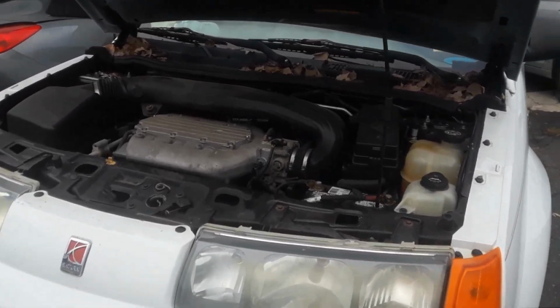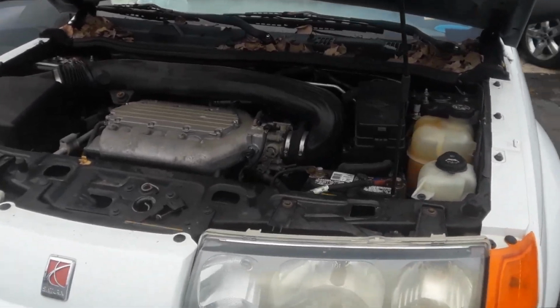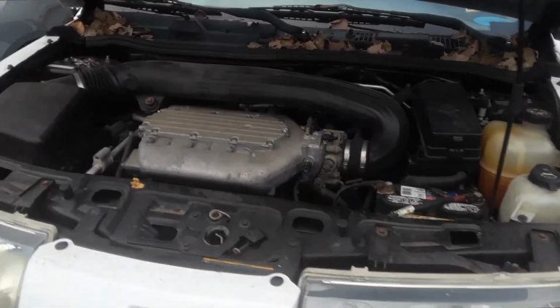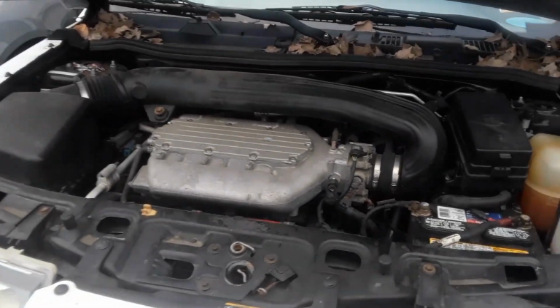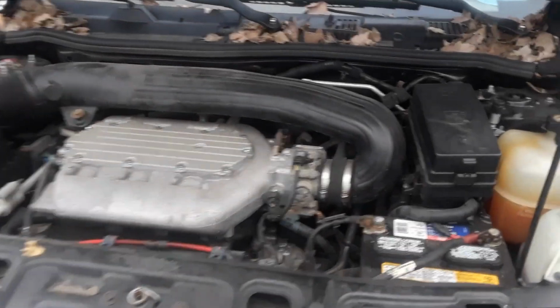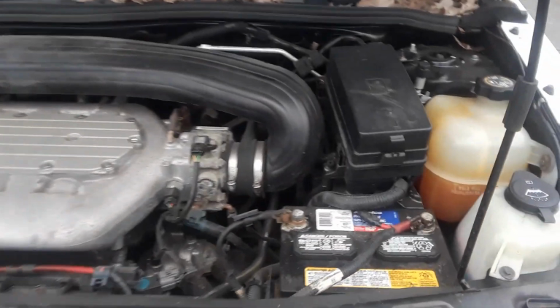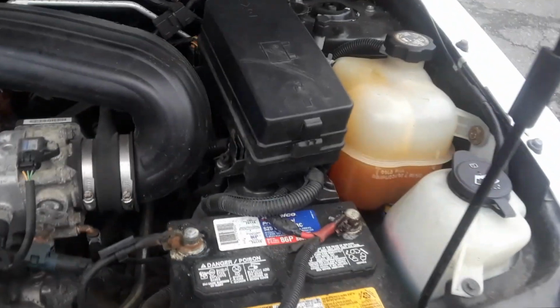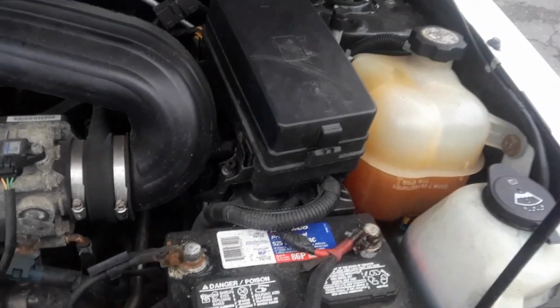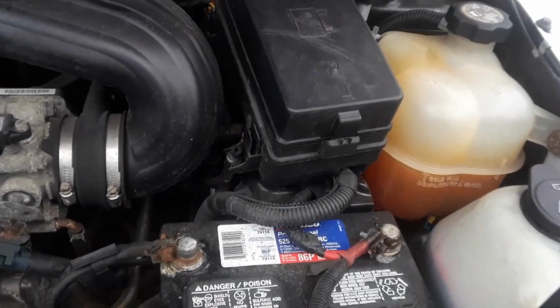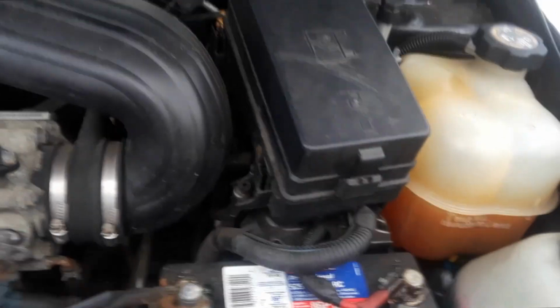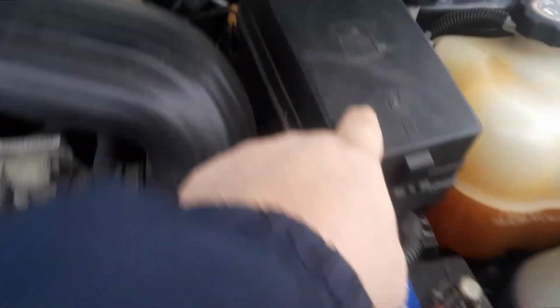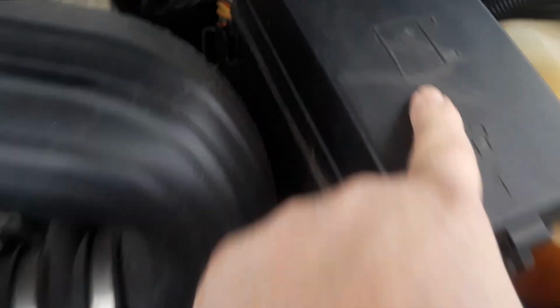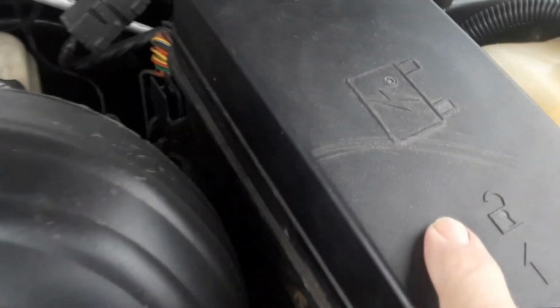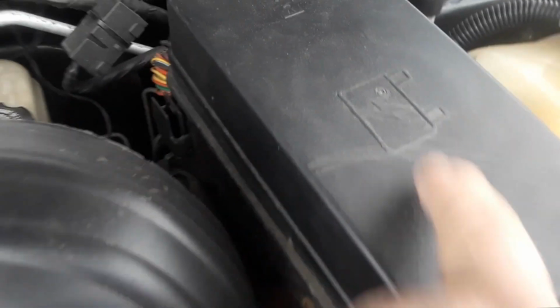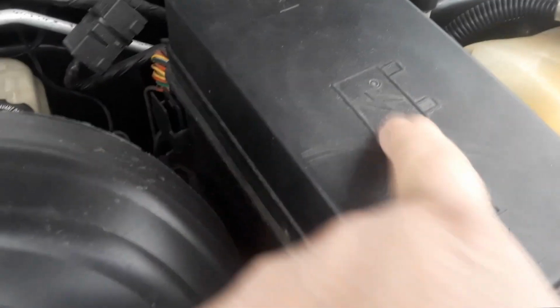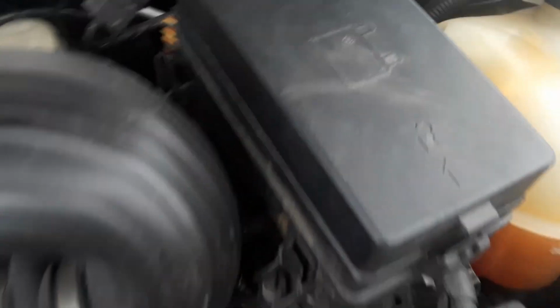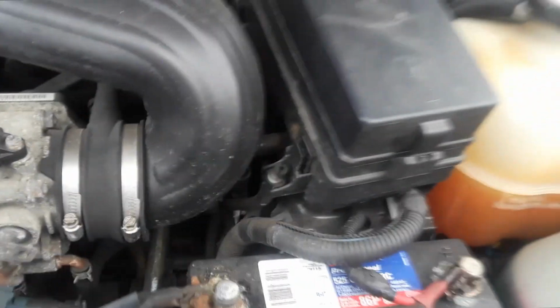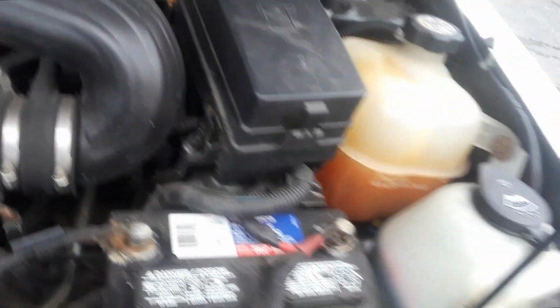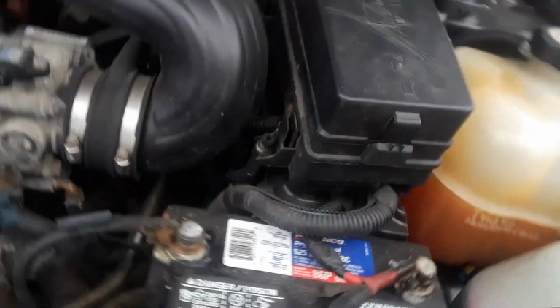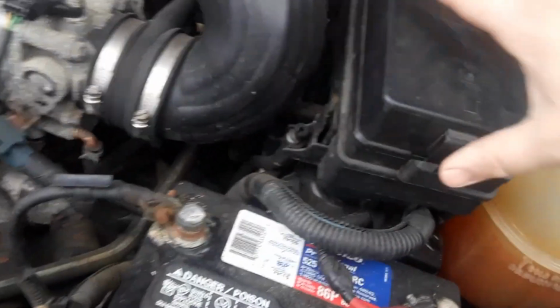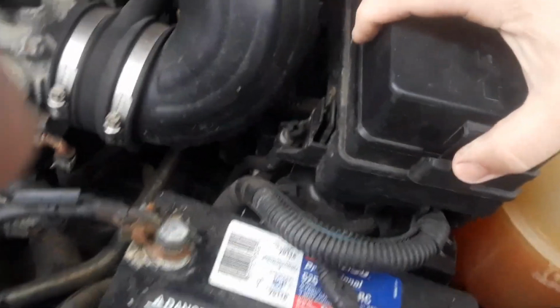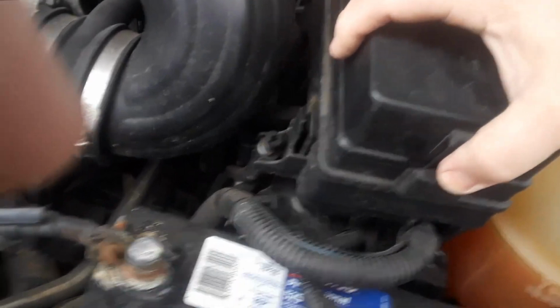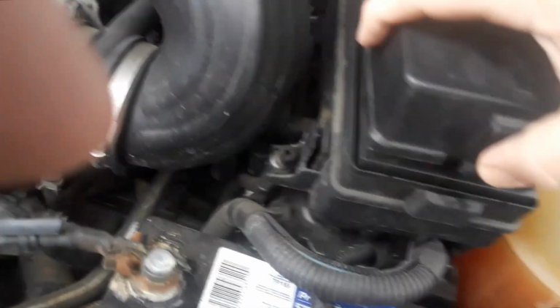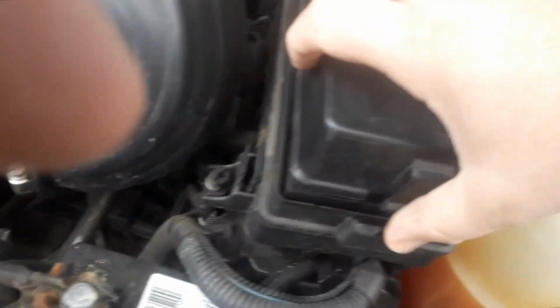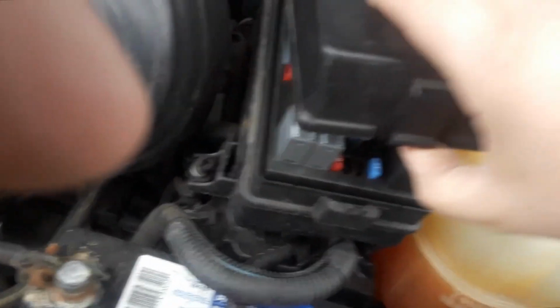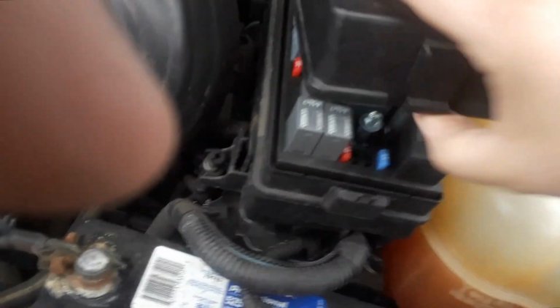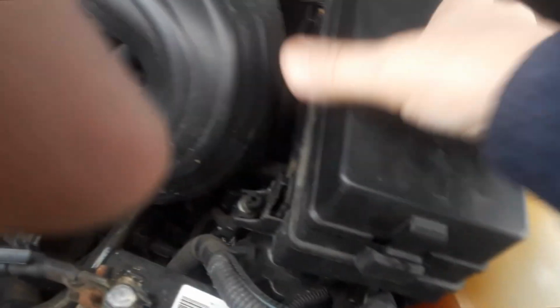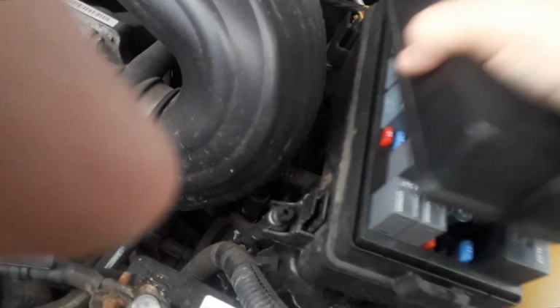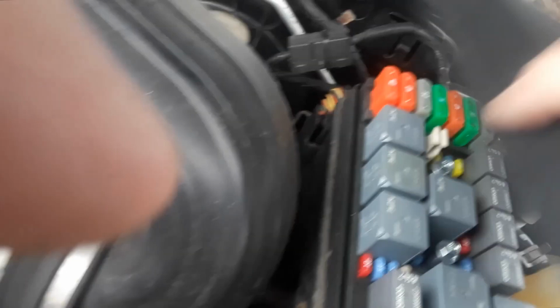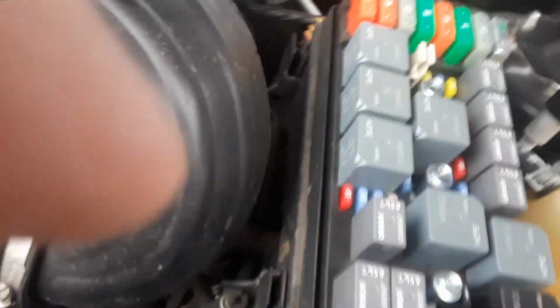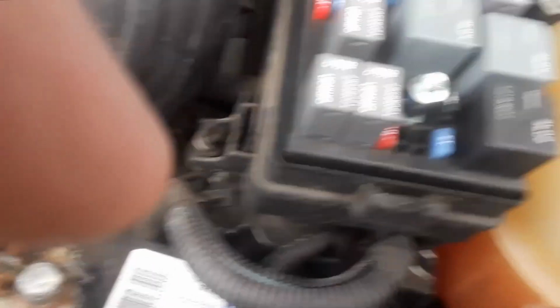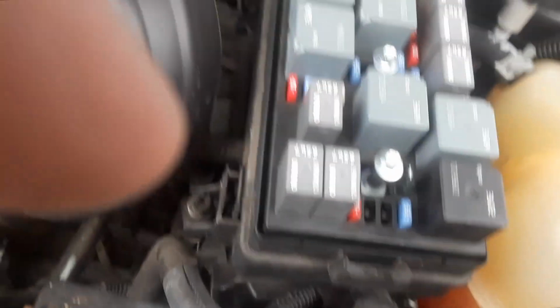The first one is located under the hood on the driver's side. If you see this box here with the fuse on it, you want to push this little clip in. There's one in the back, and there's your first fuse box.